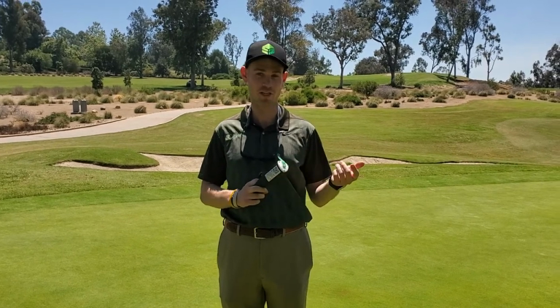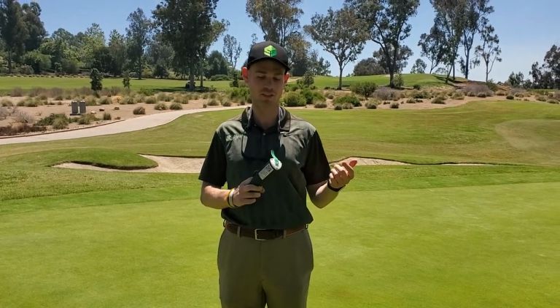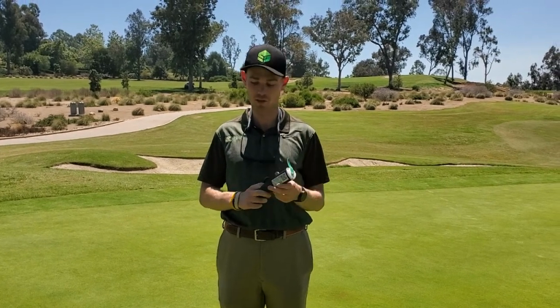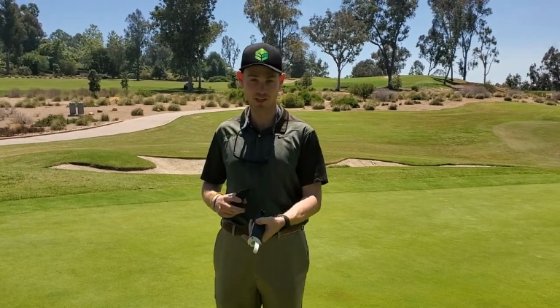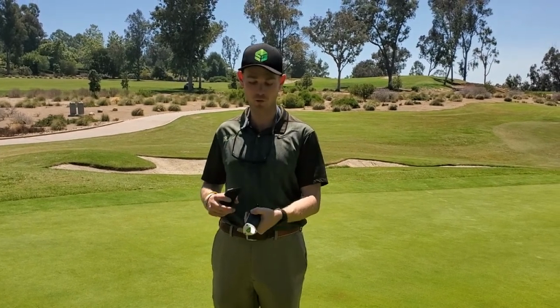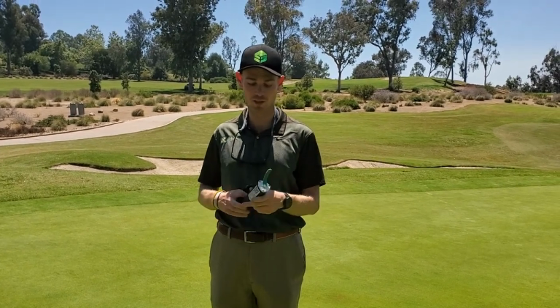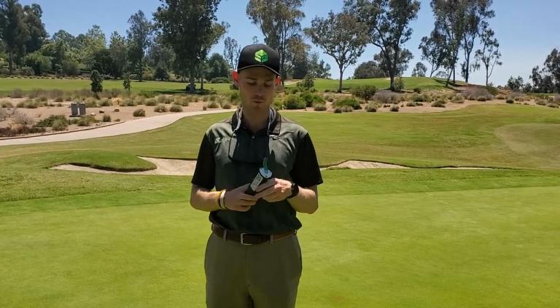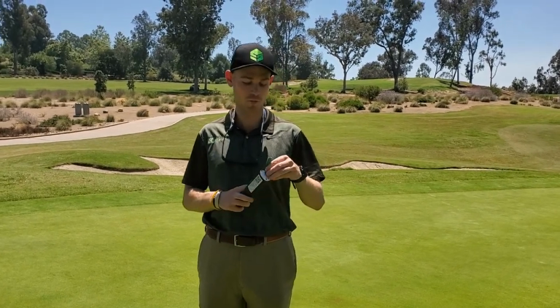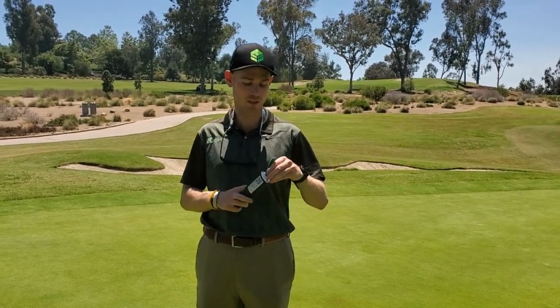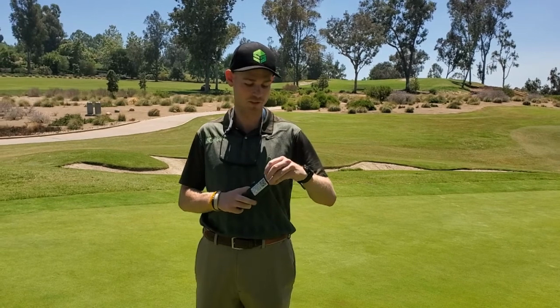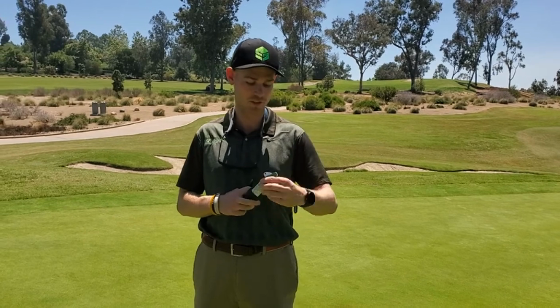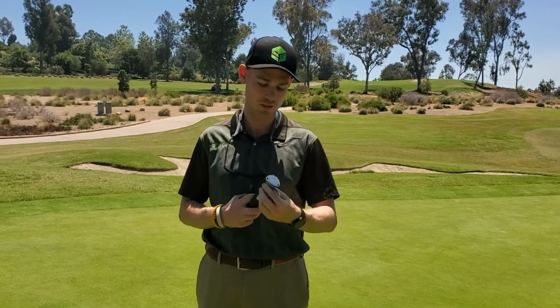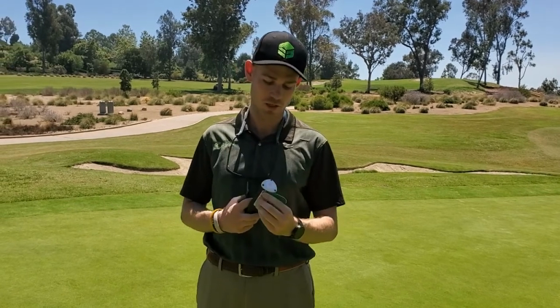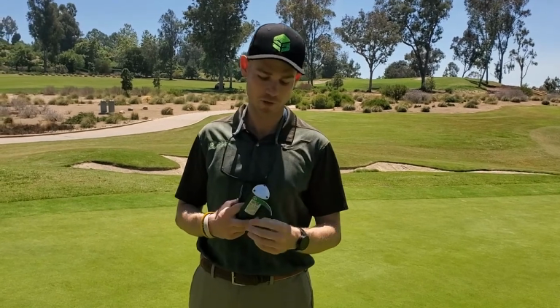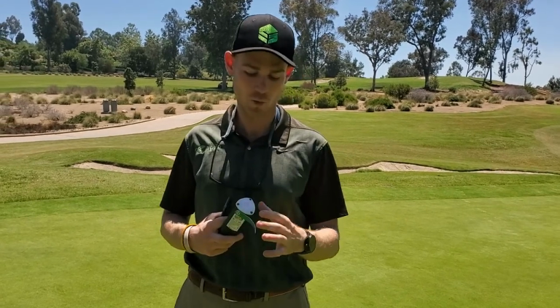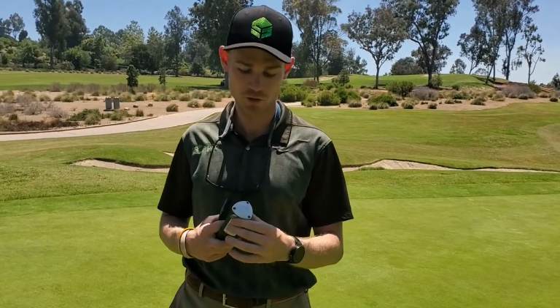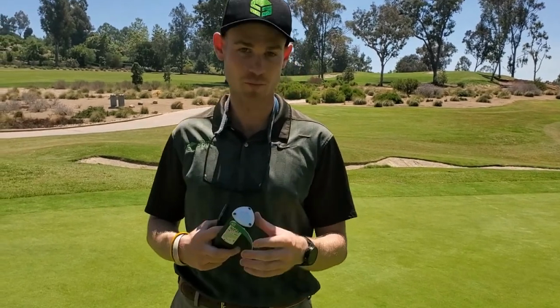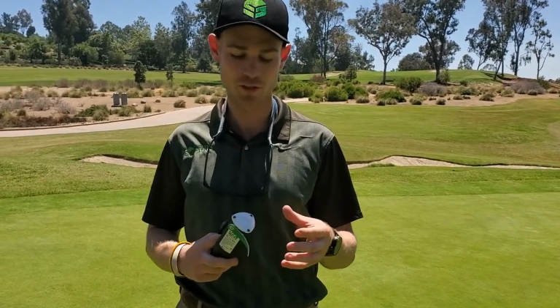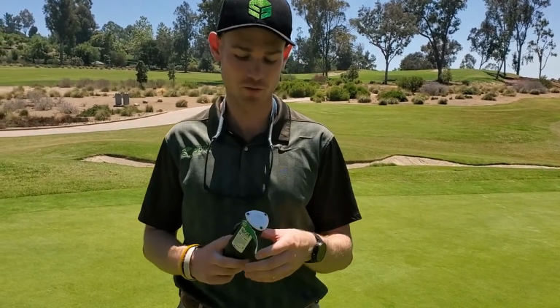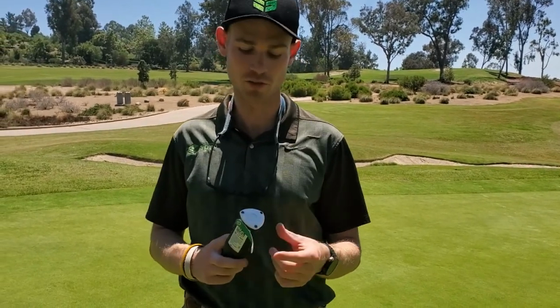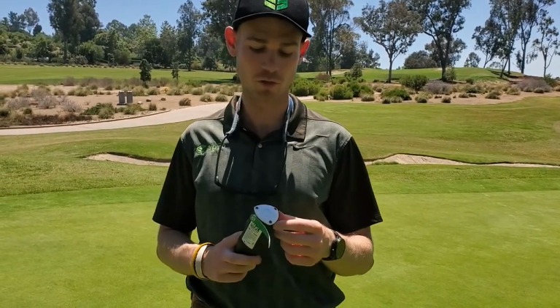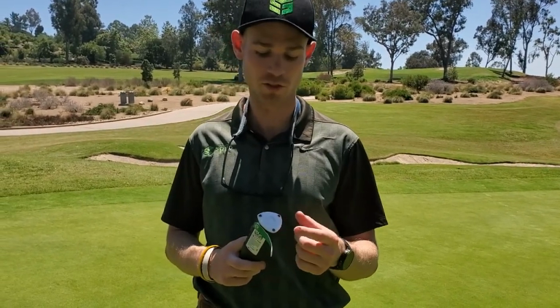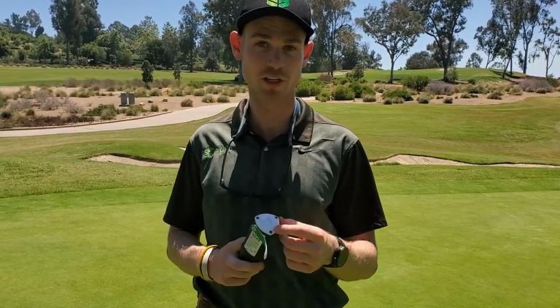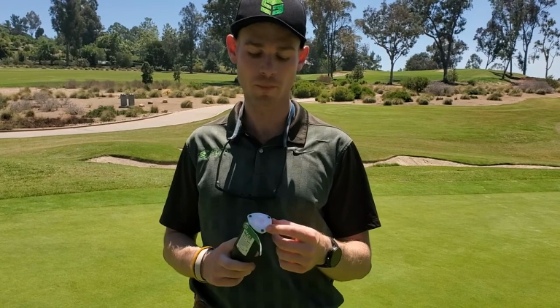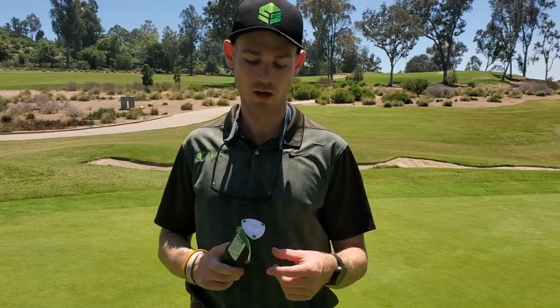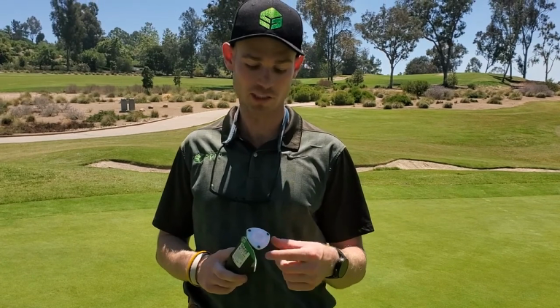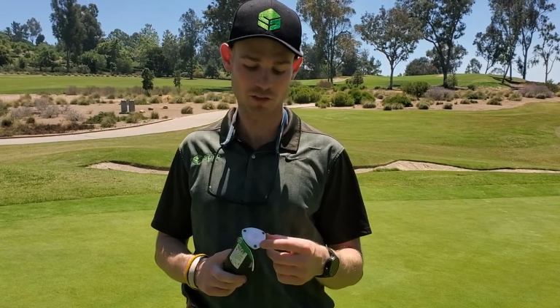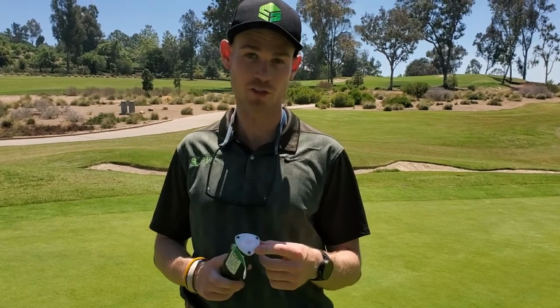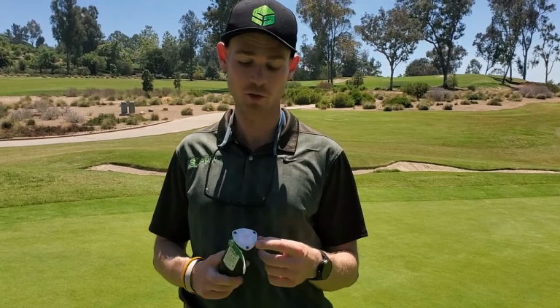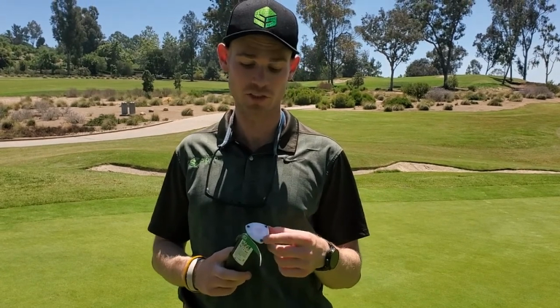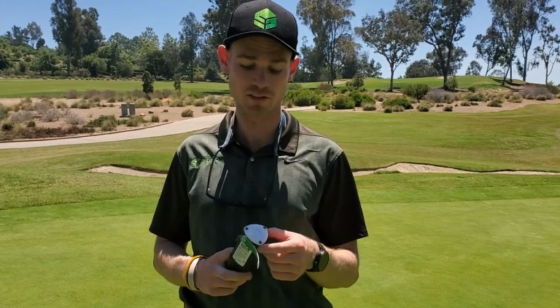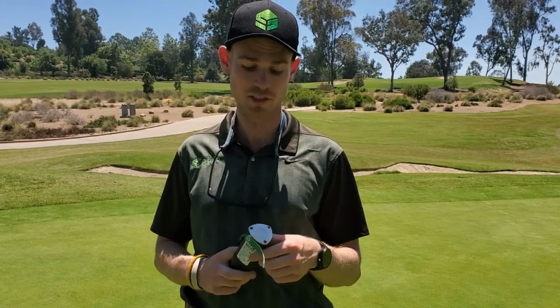Once we've got our hole cut, we're going to pull the magnet off of the sensor. We're going to wait usually about a minute or two. This light will turn green, and once that light turns green, we're going to be good to scan the sensor in.